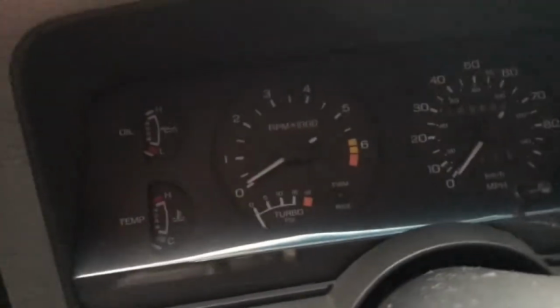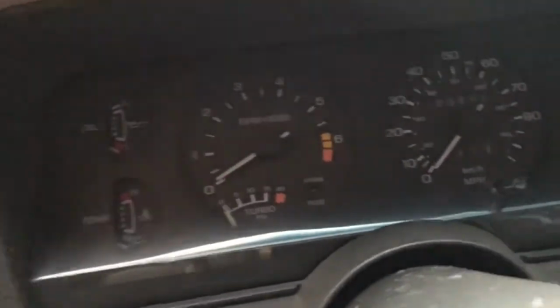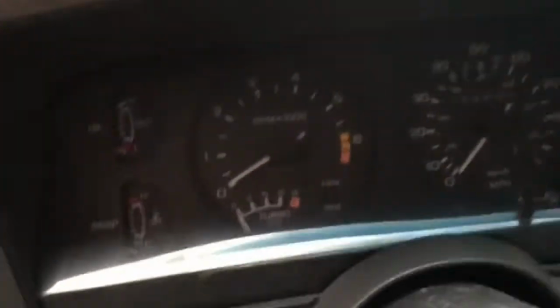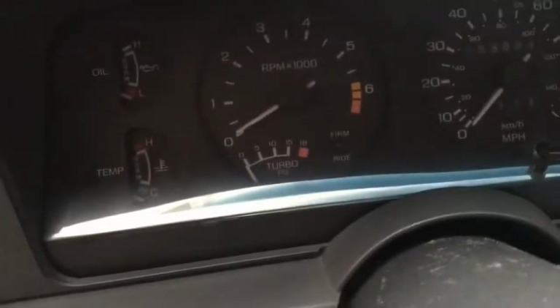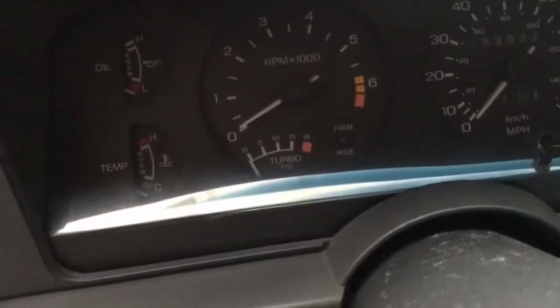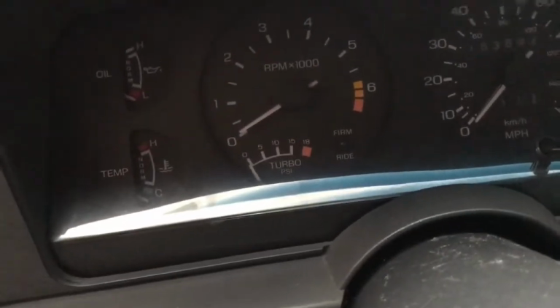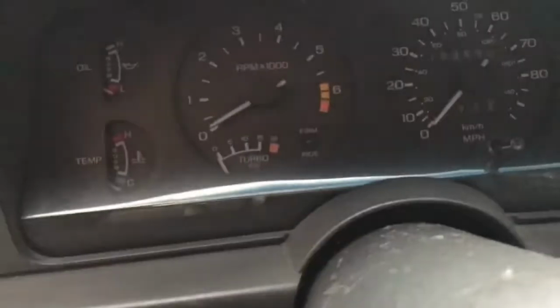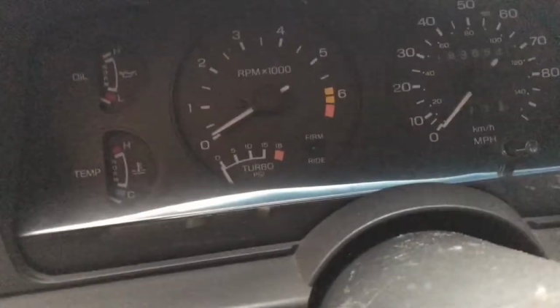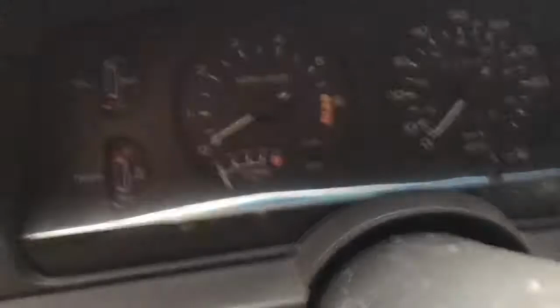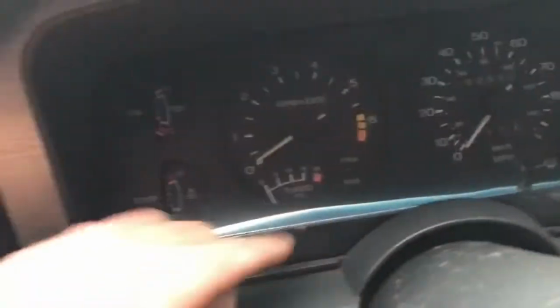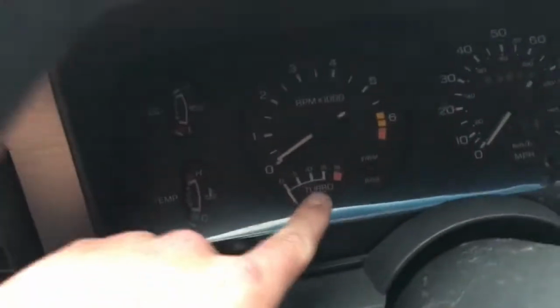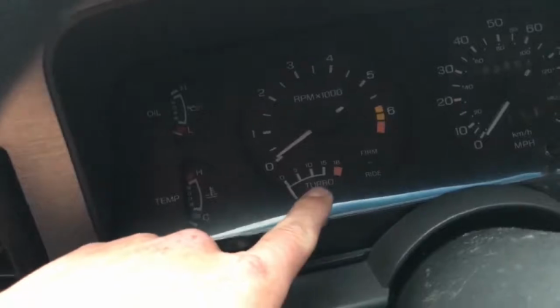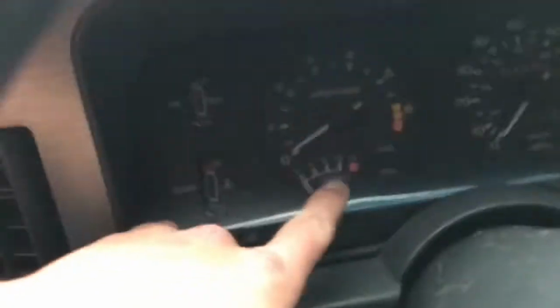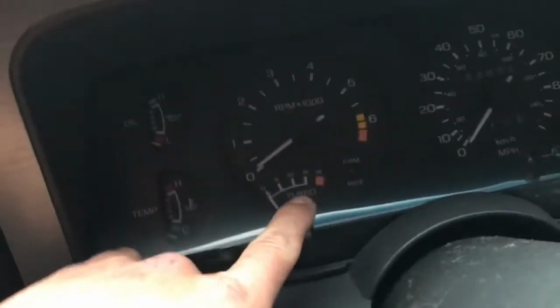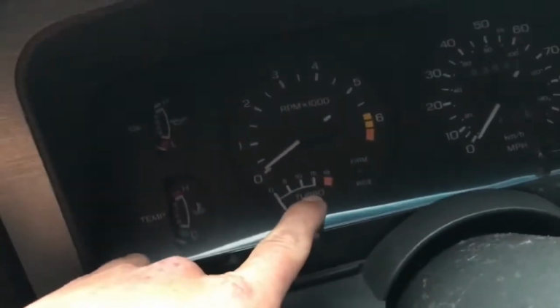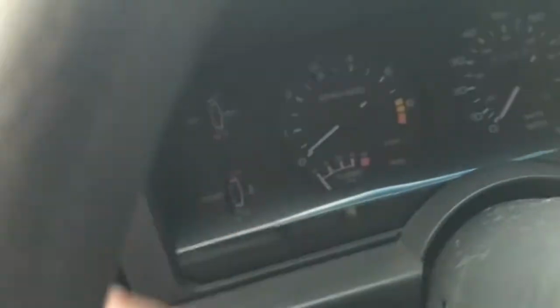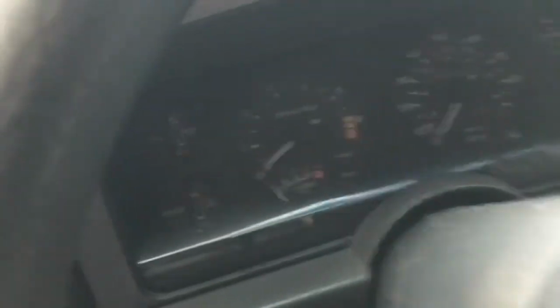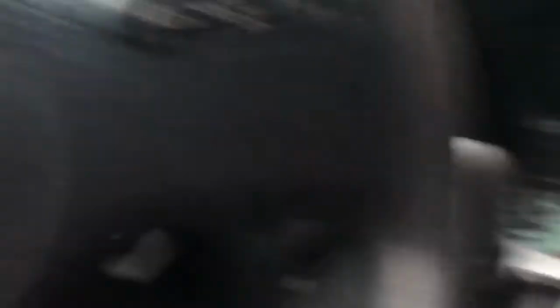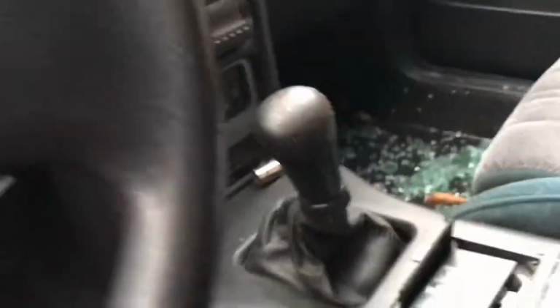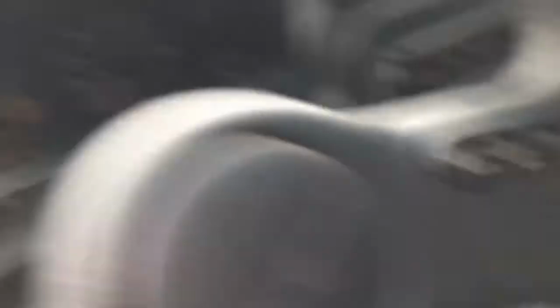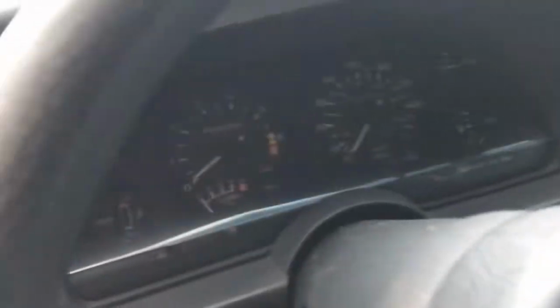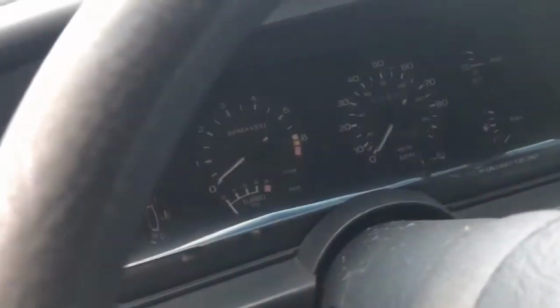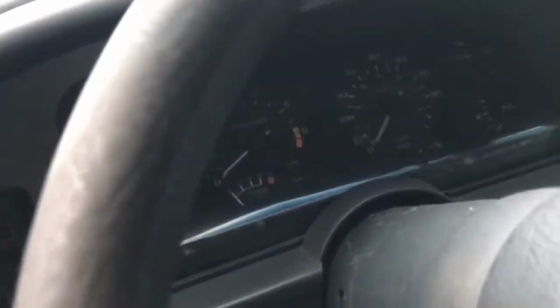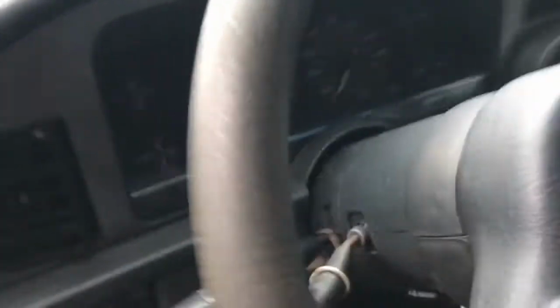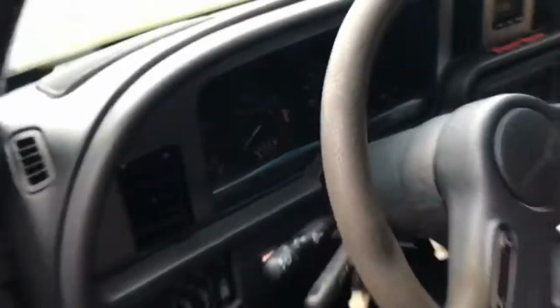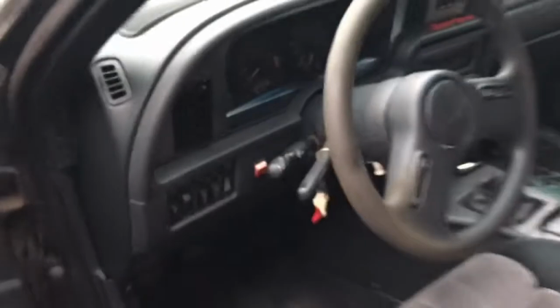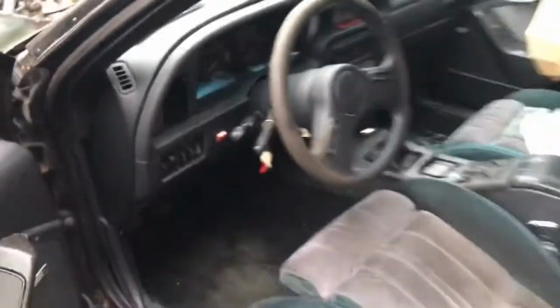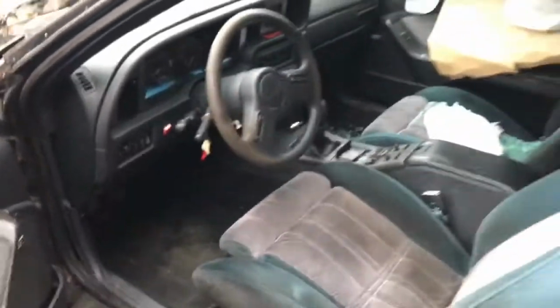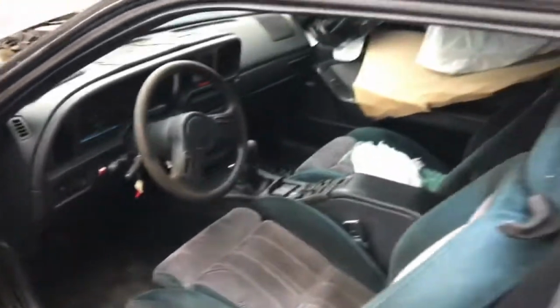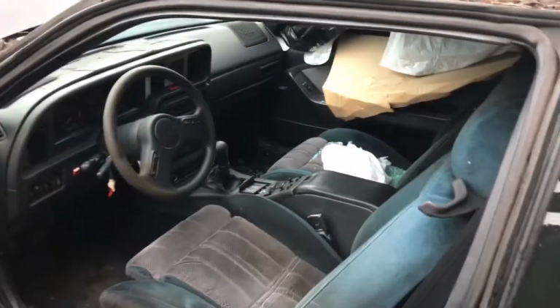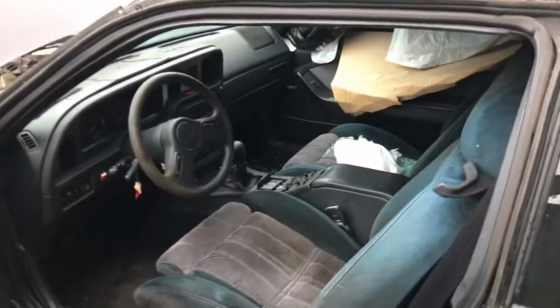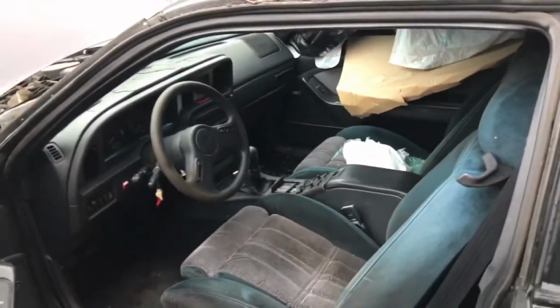Where's the boost gauge? This is a fucking — the automatics only went to 10 psi as standard, so this one goes to 15. But it's rated for like 190 horsepower stock.